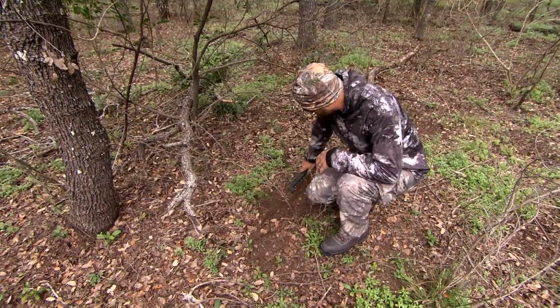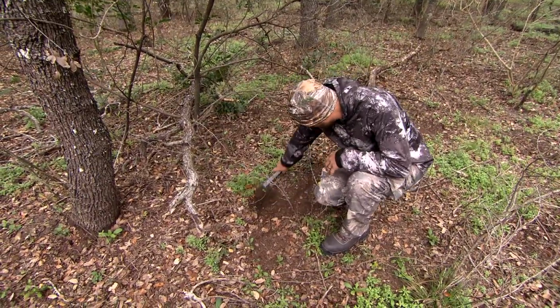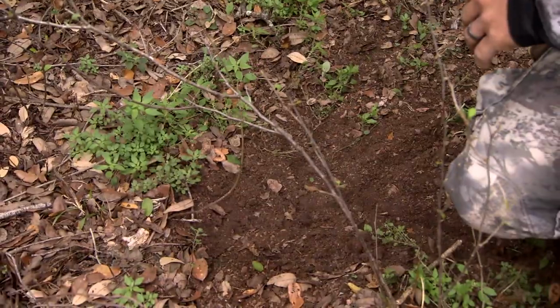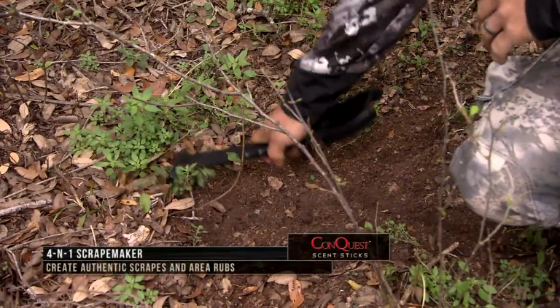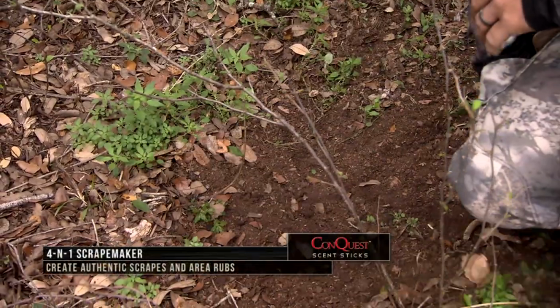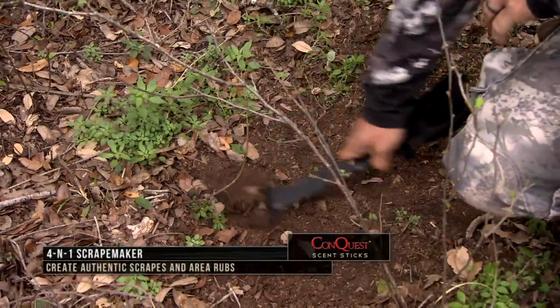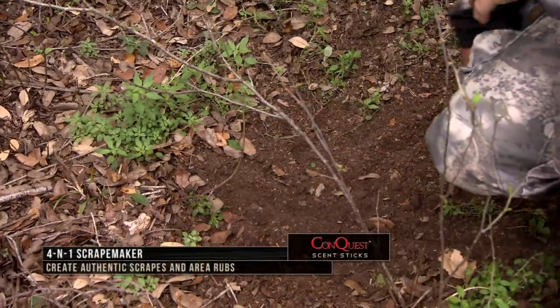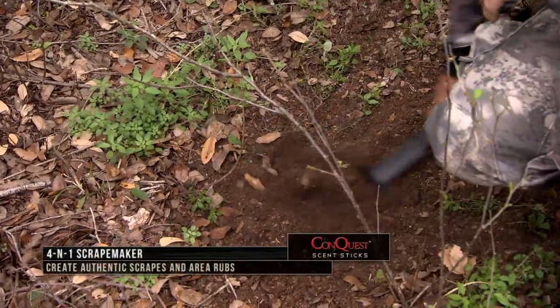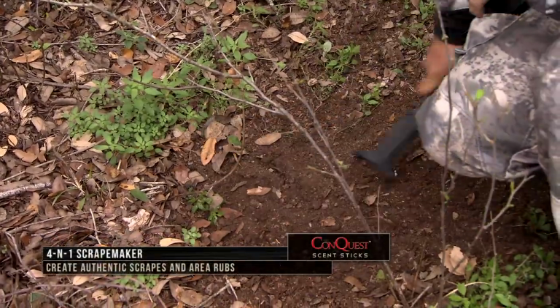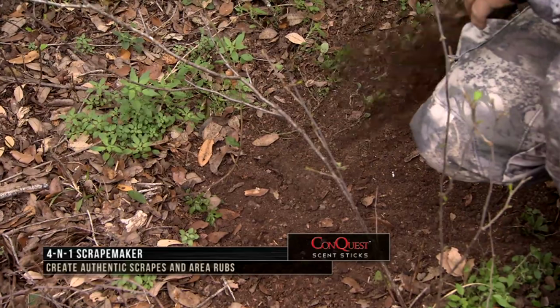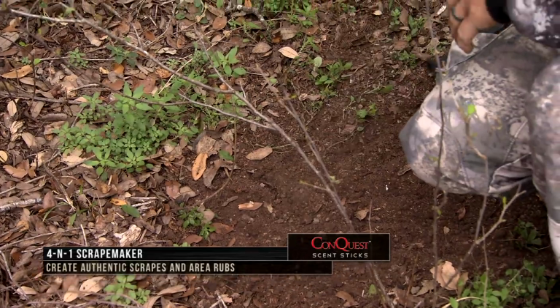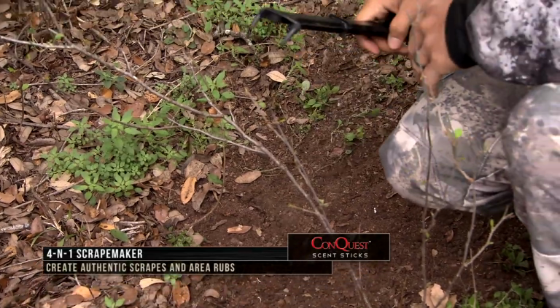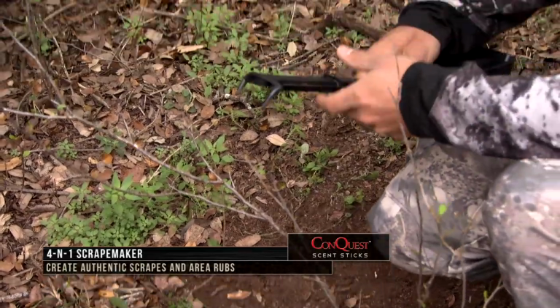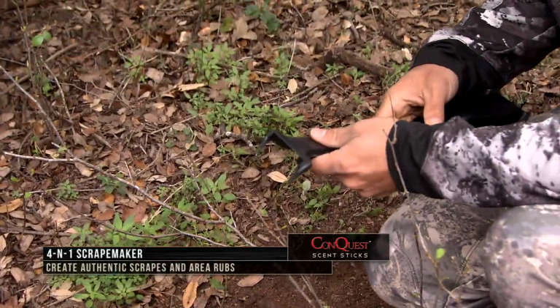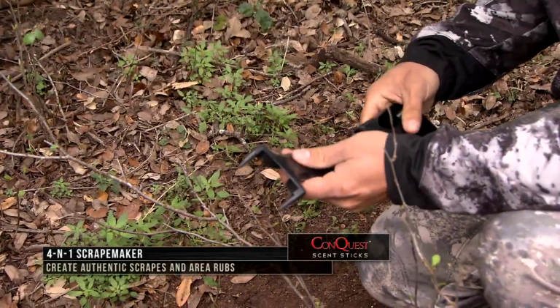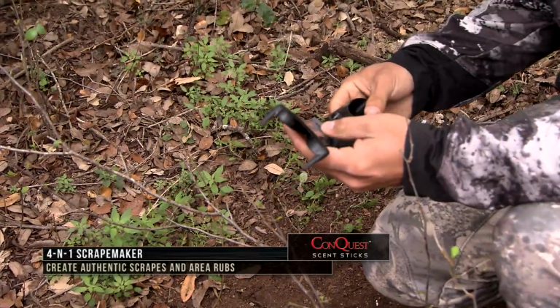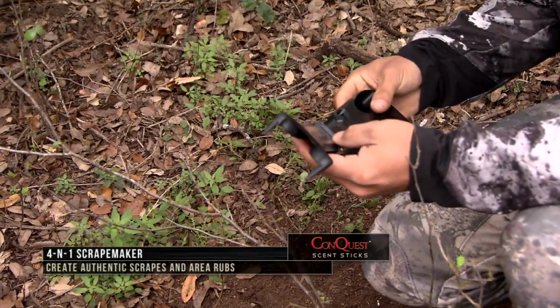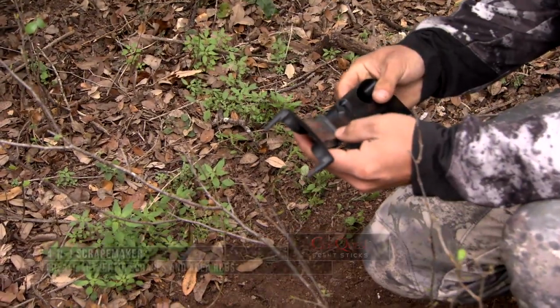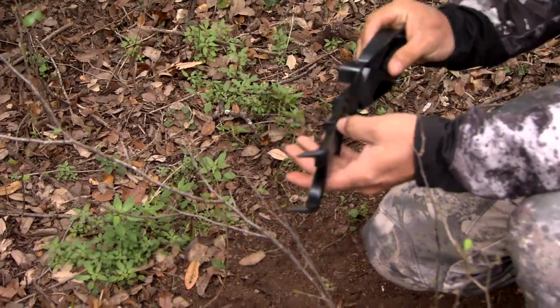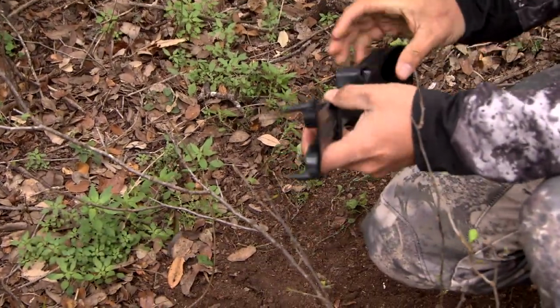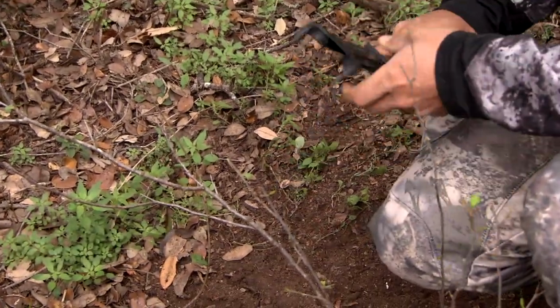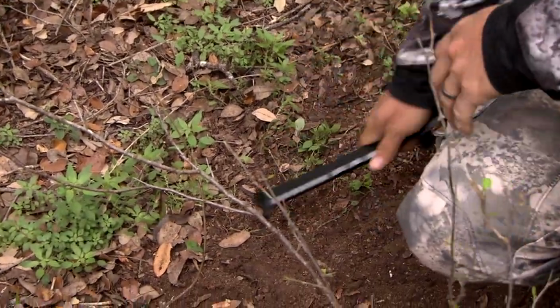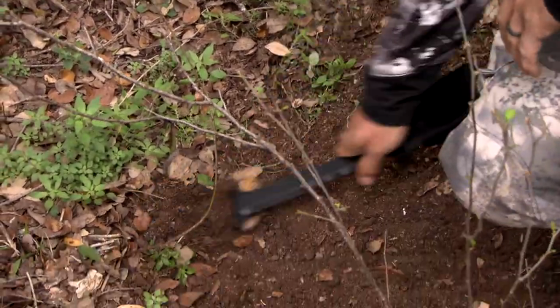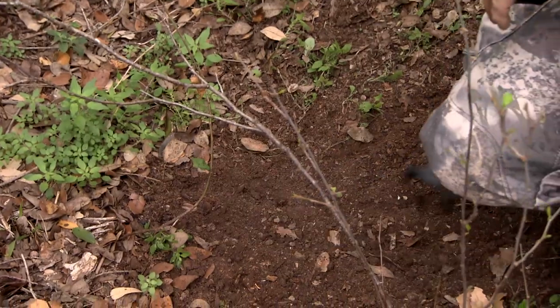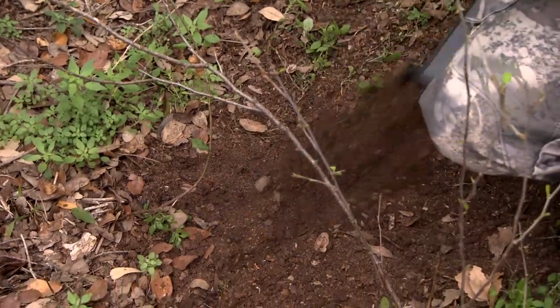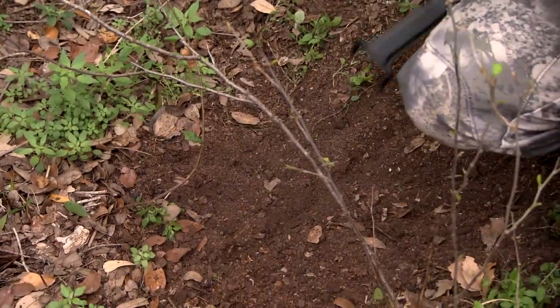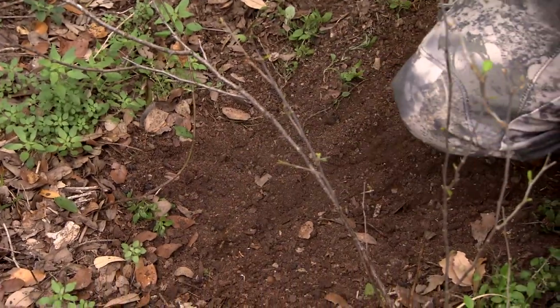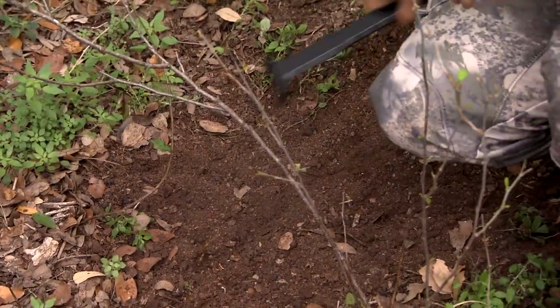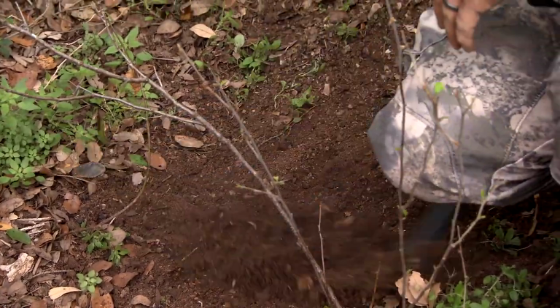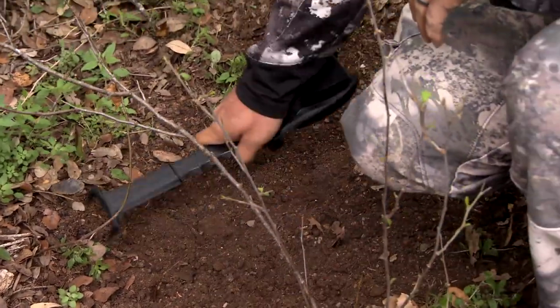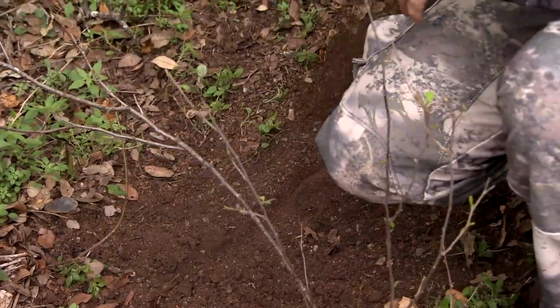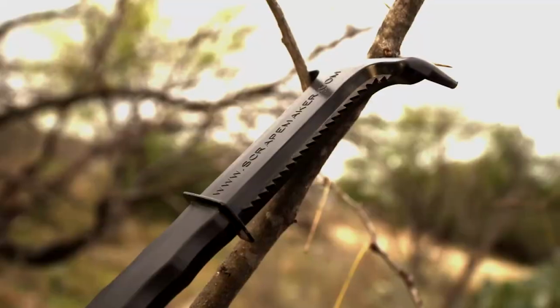It works just like an adult buck would do. We have two prongs that are just like hooves — they can dig the dirt and clear it away just like a buck's hoof would.